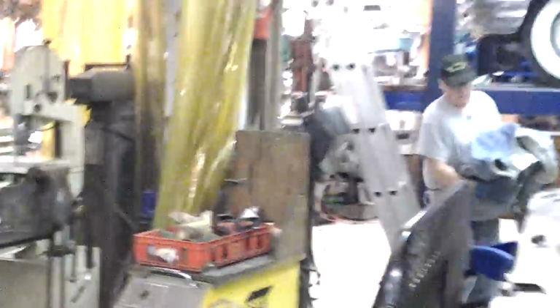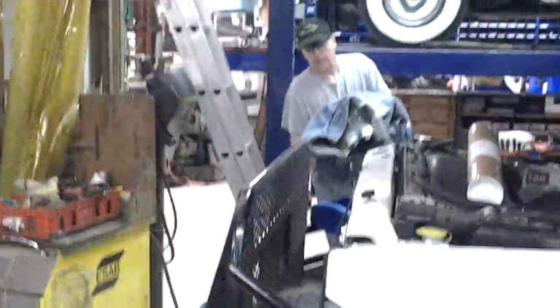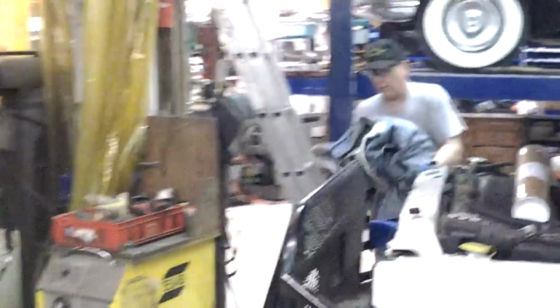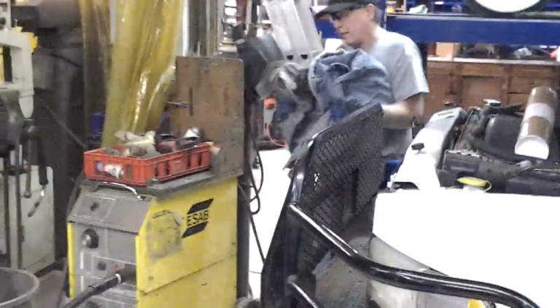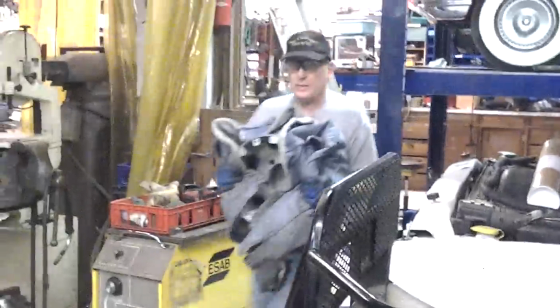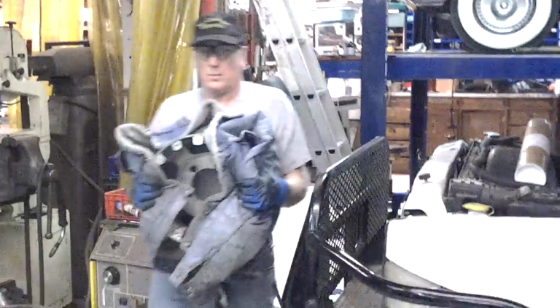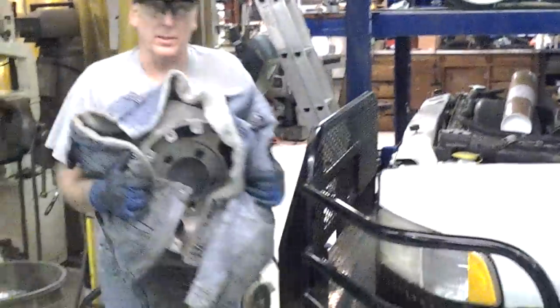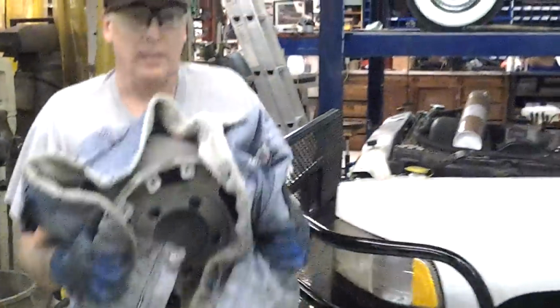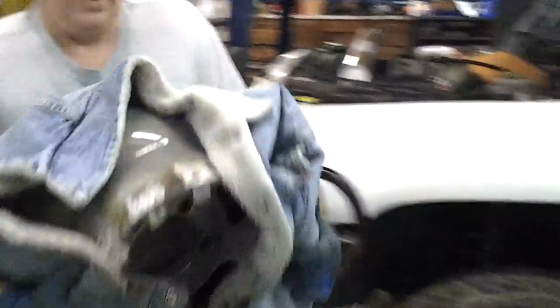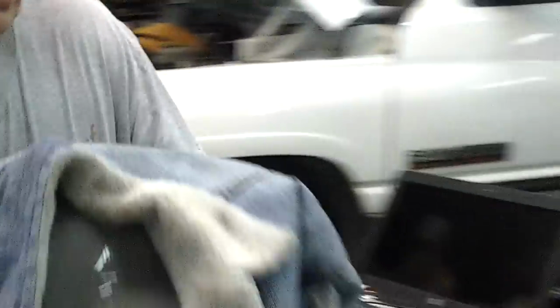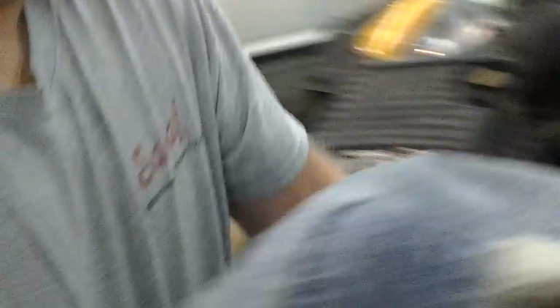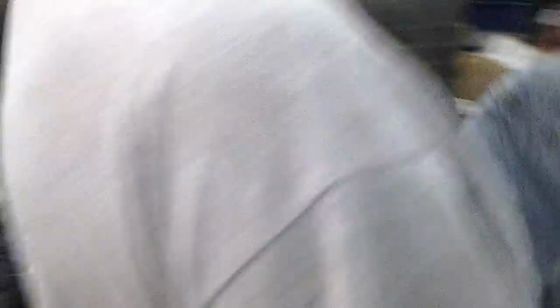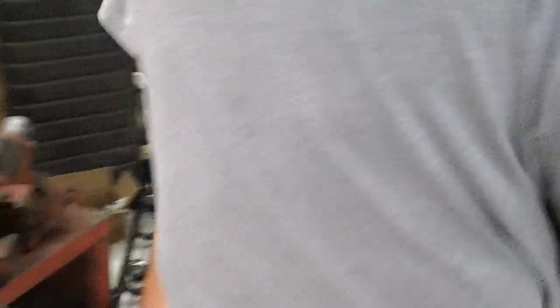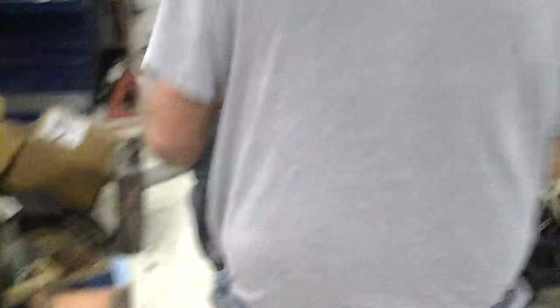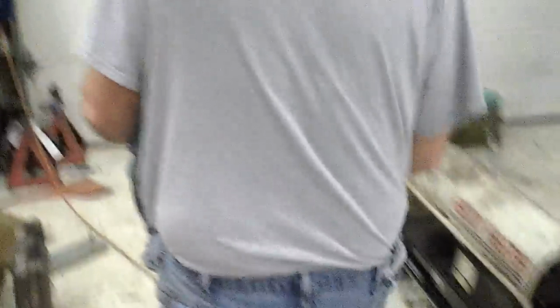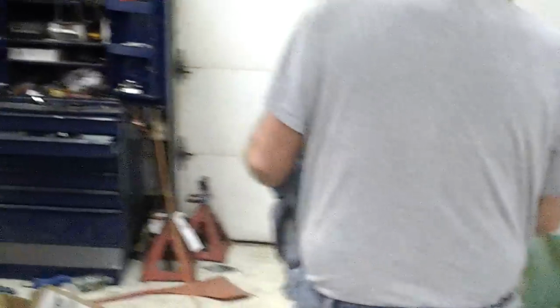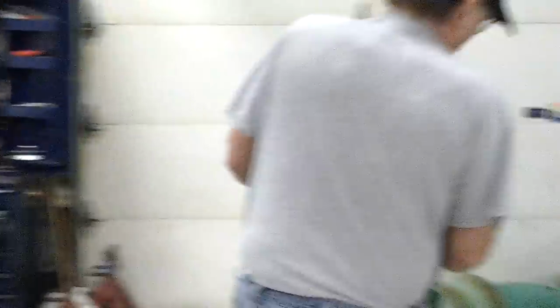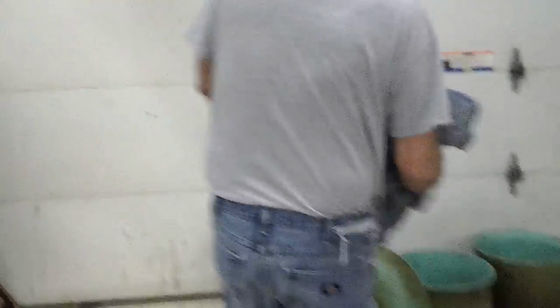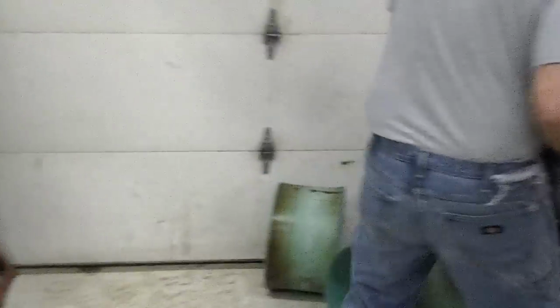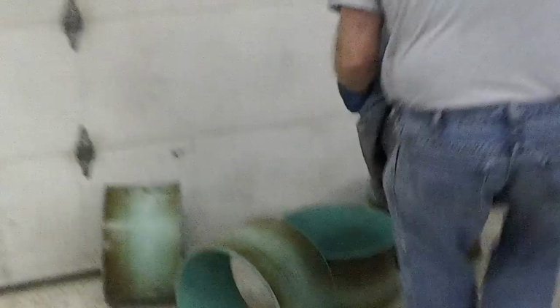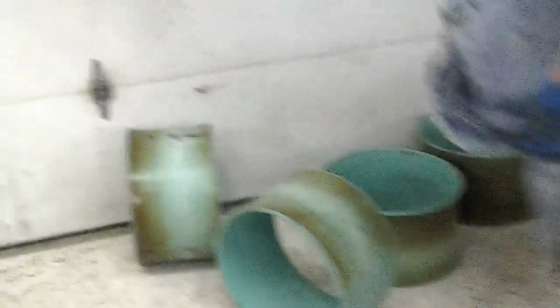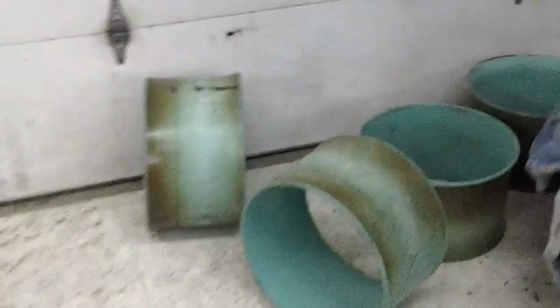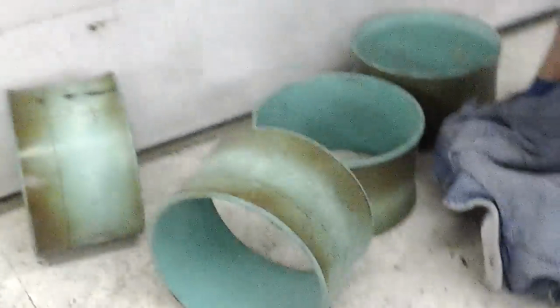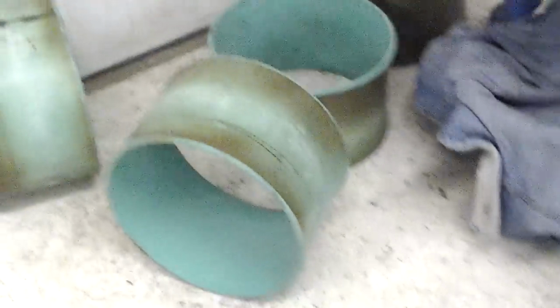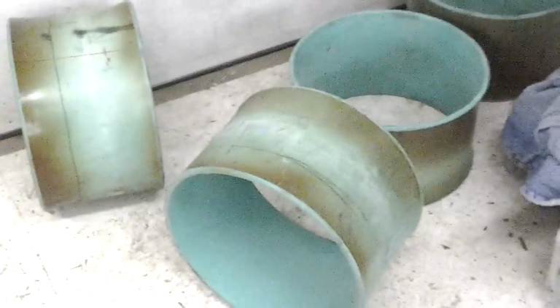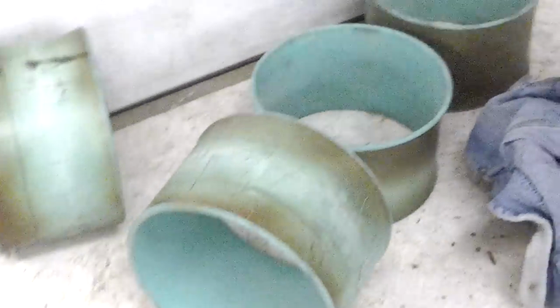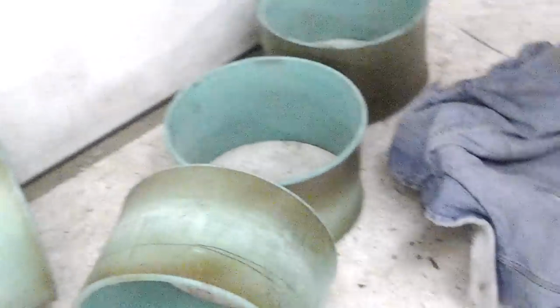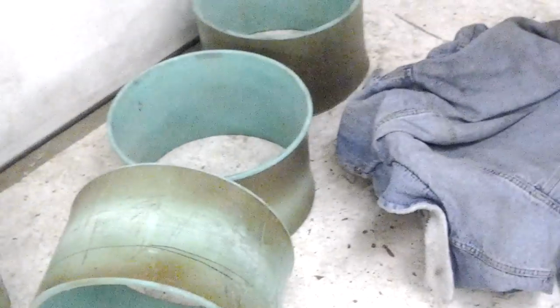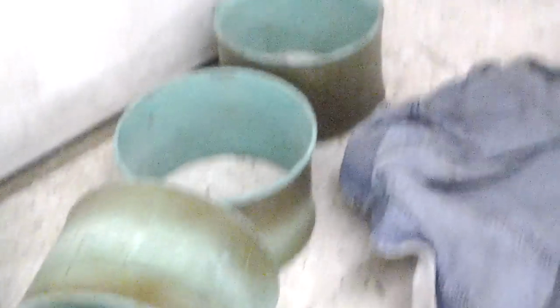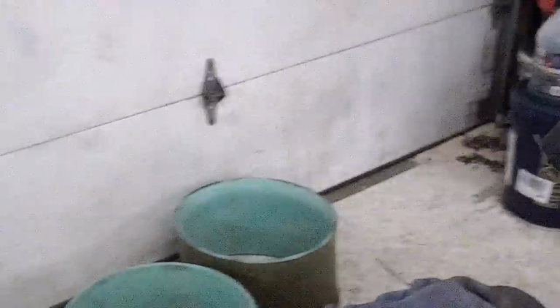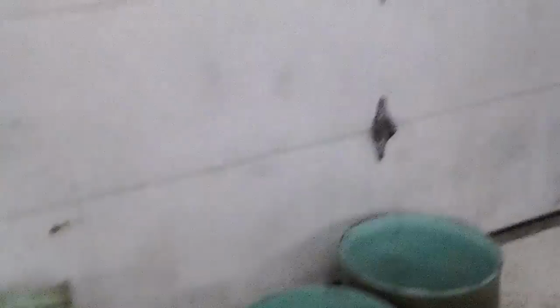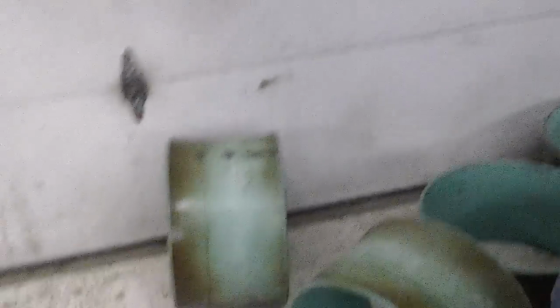All right, fresh out of the oven is our mandrel. What we're doing today is going to show how I take a 15-inch sewer pipe and turn it into a beadlock spacer.